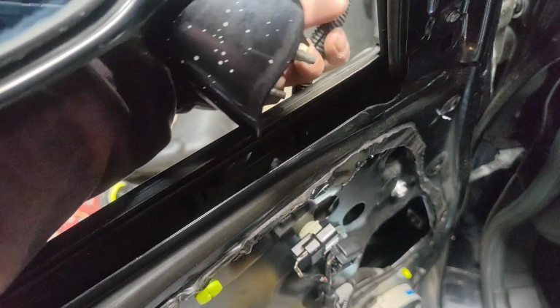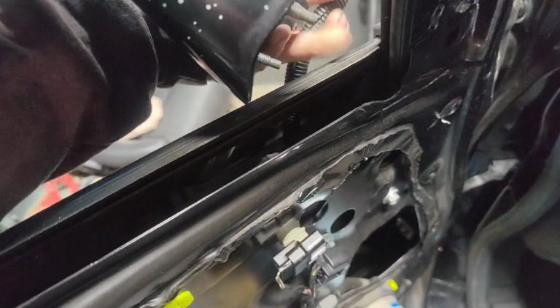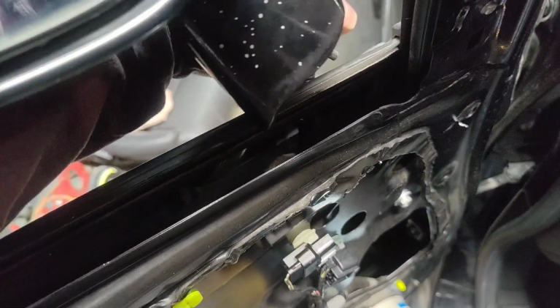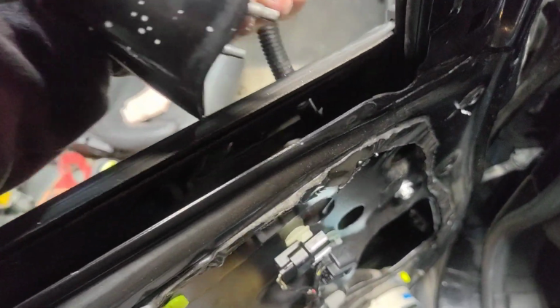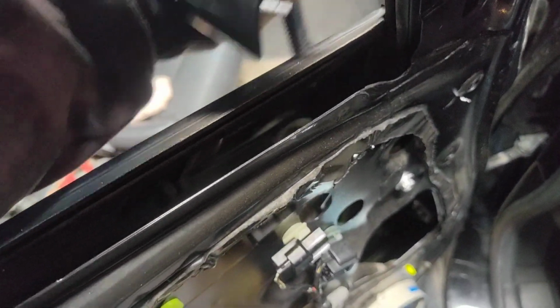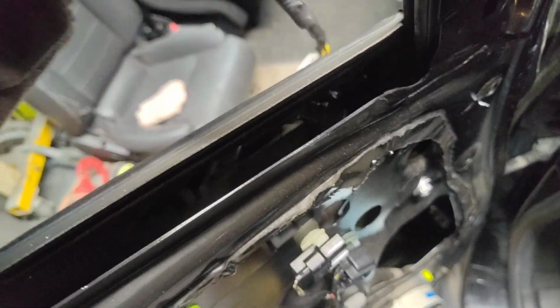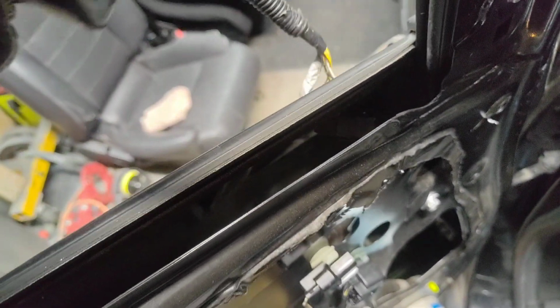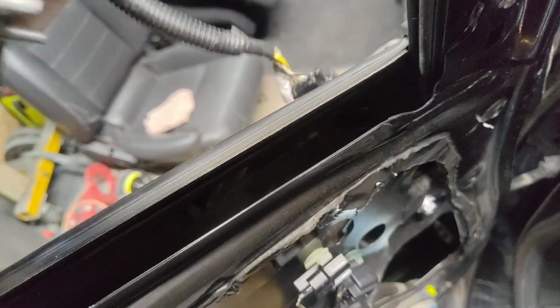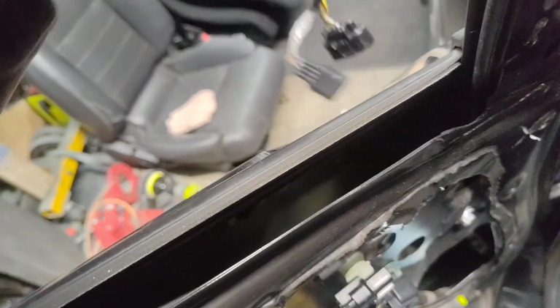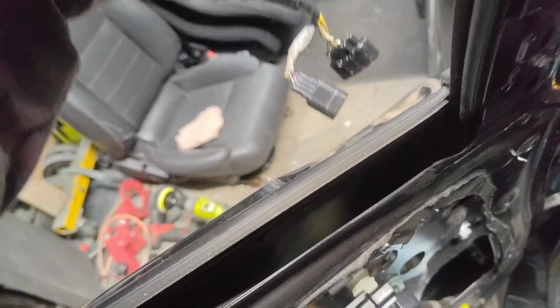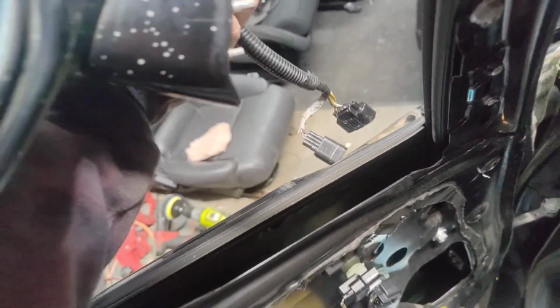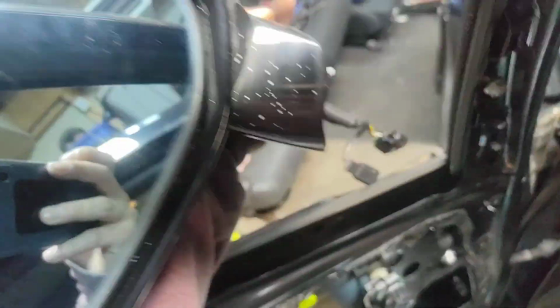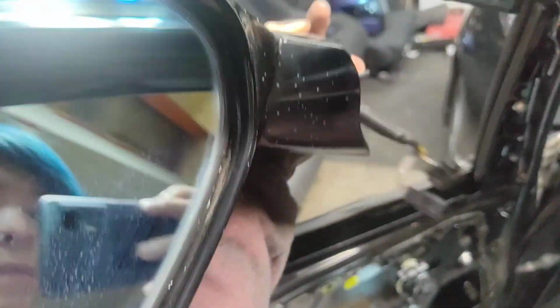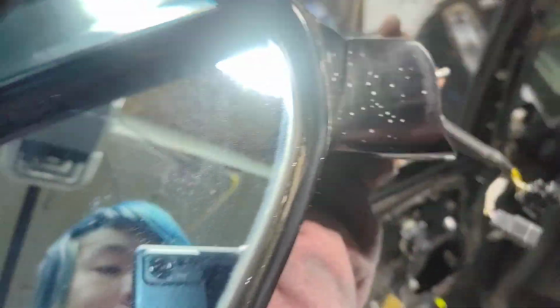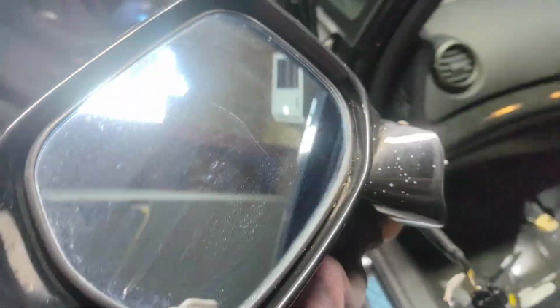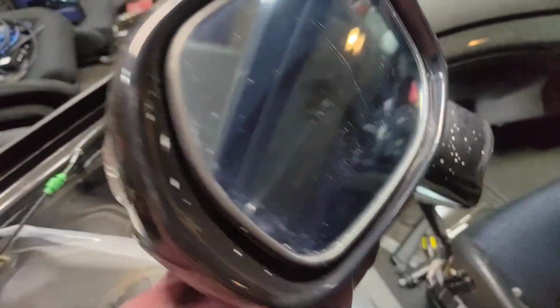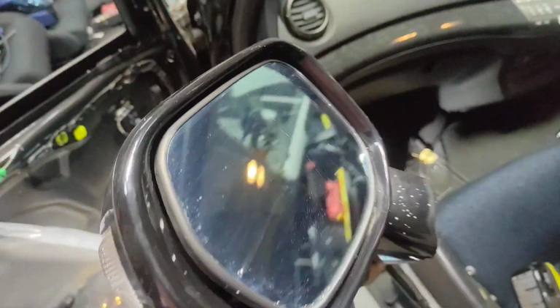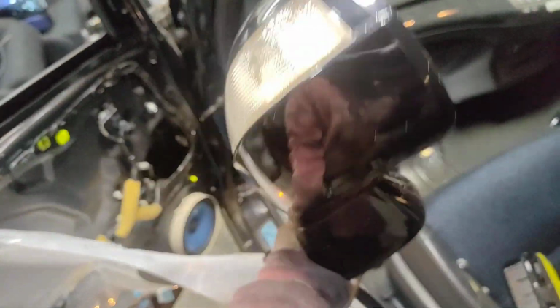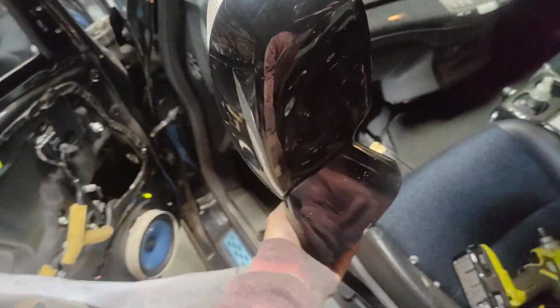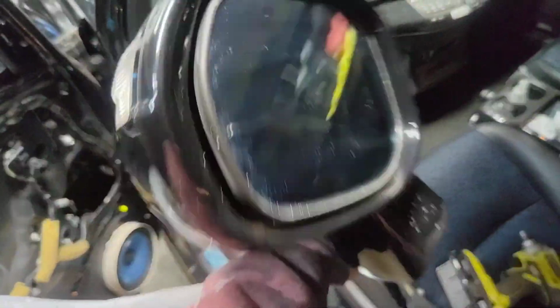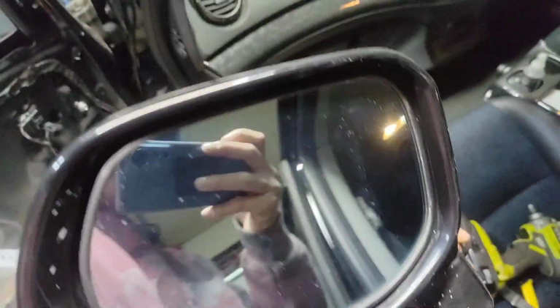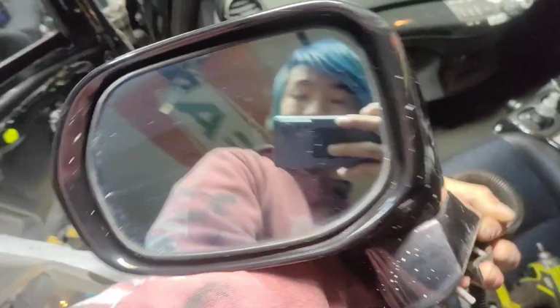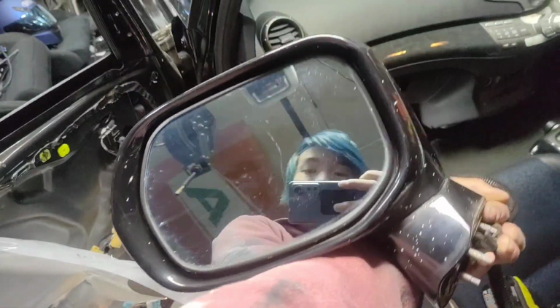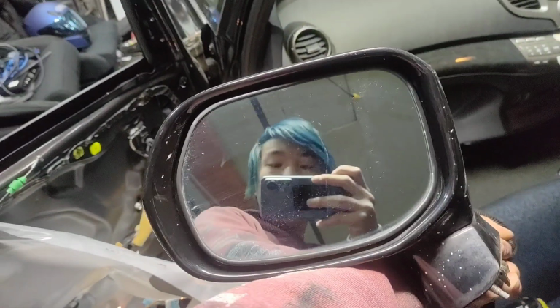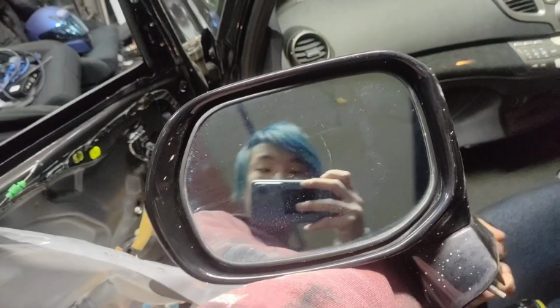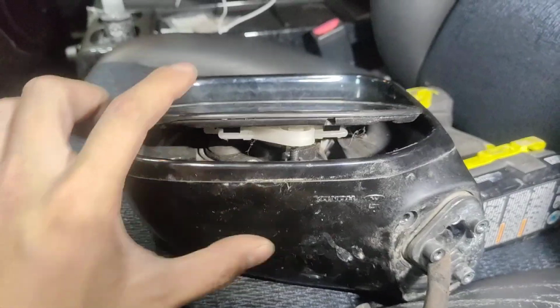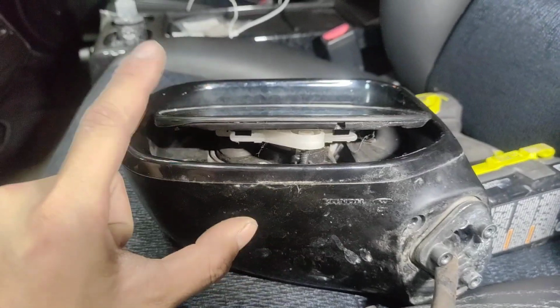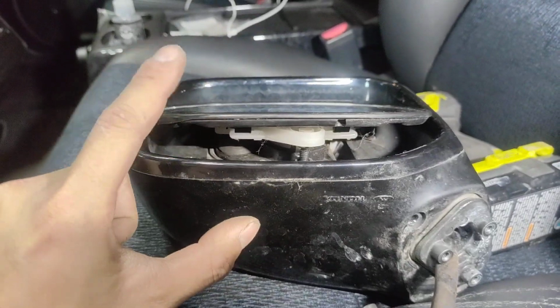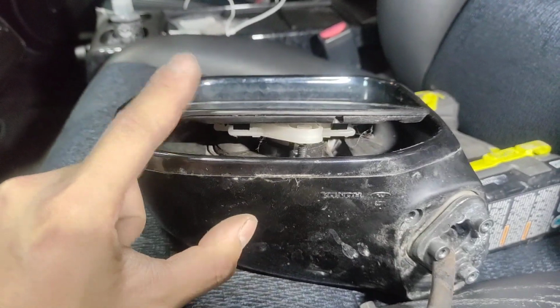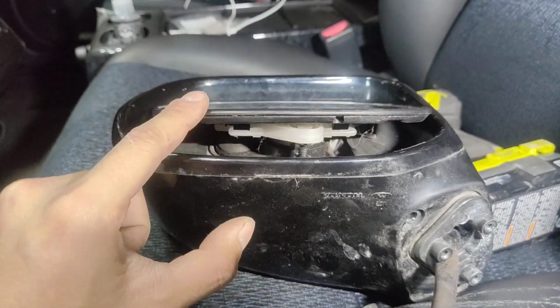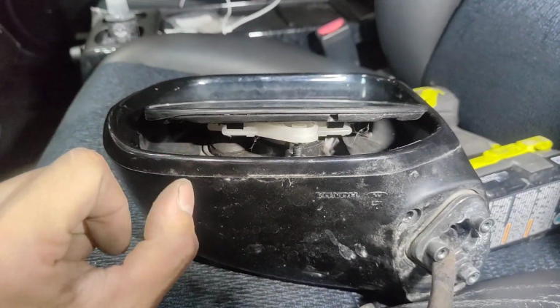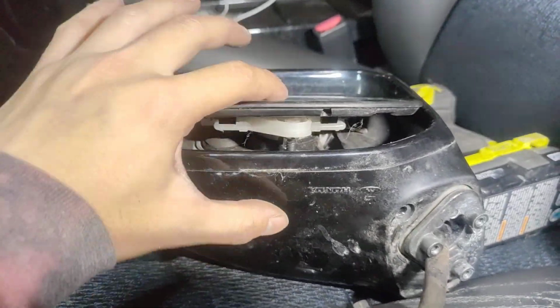Pull the mirror out with the harness, and once you have your harness pulled out from around the window track, just fish it through the hole — and there you go, your wing mirror is off.